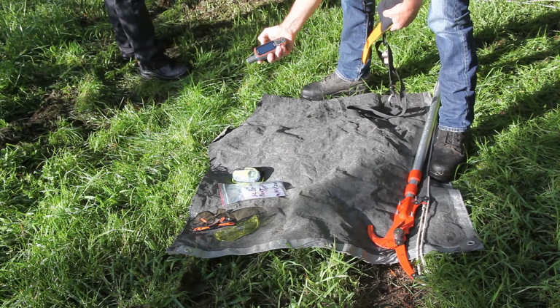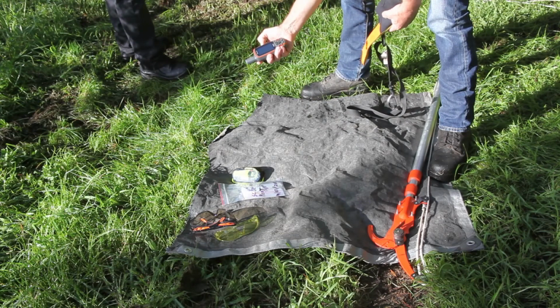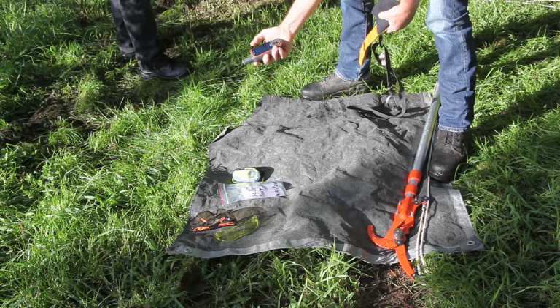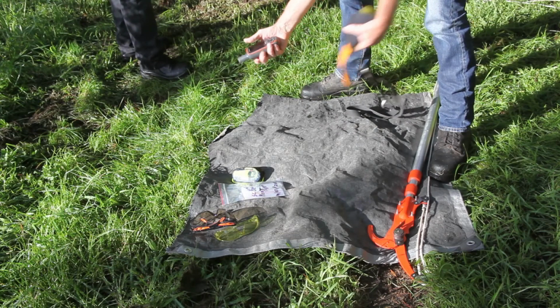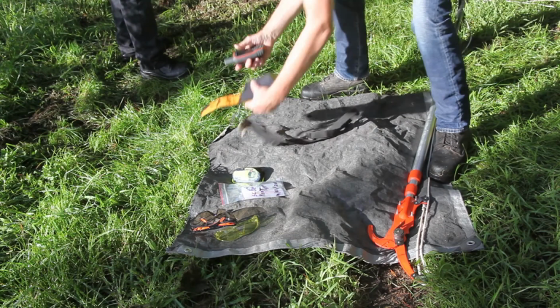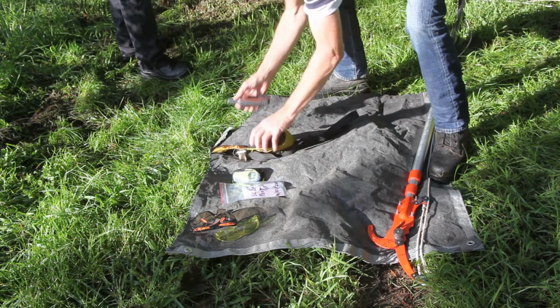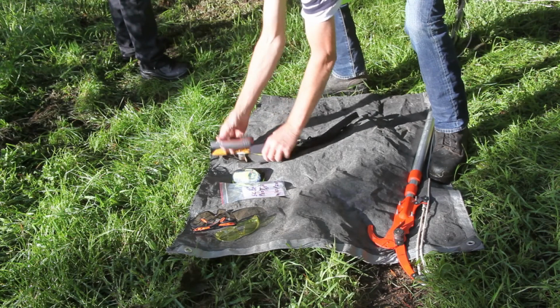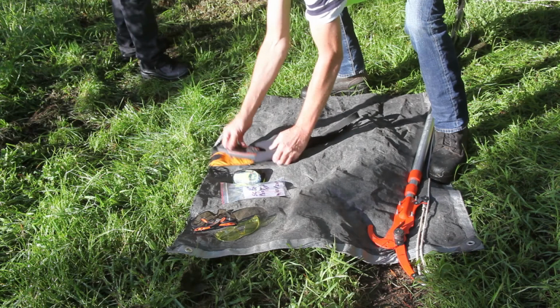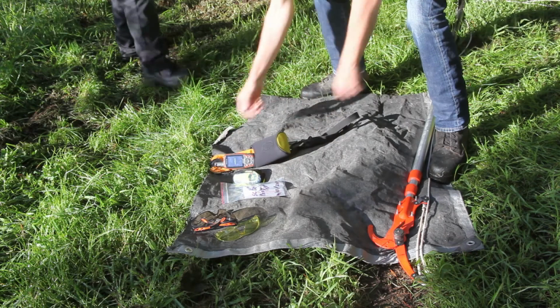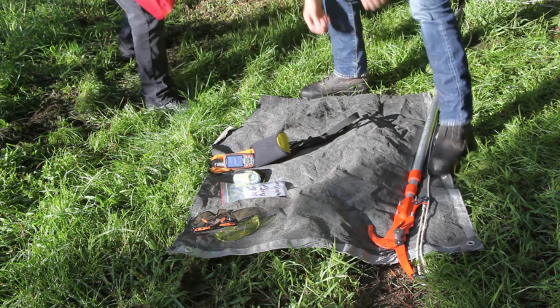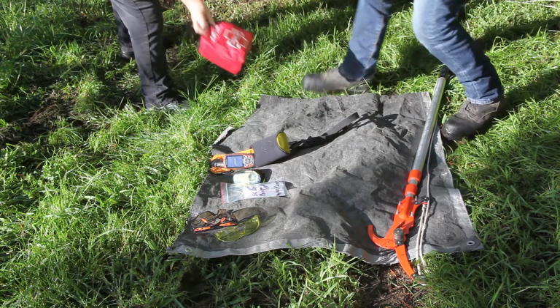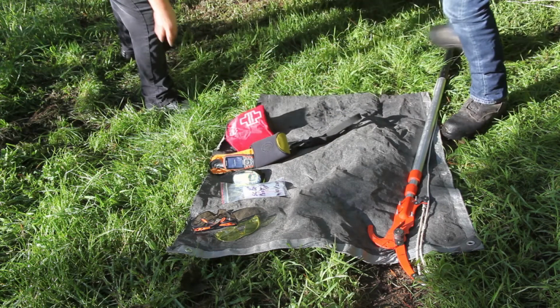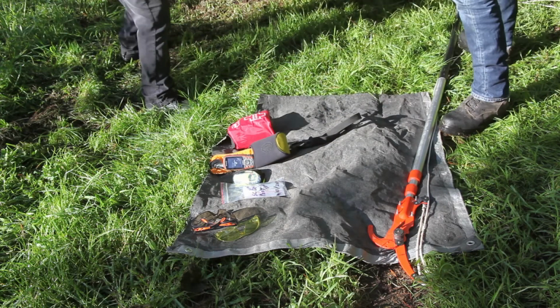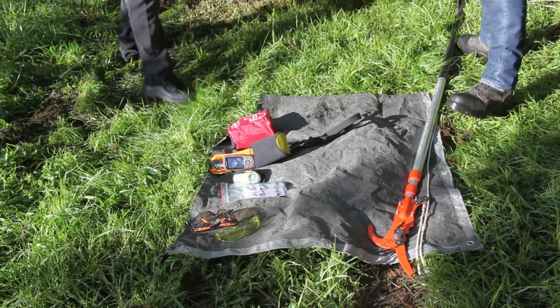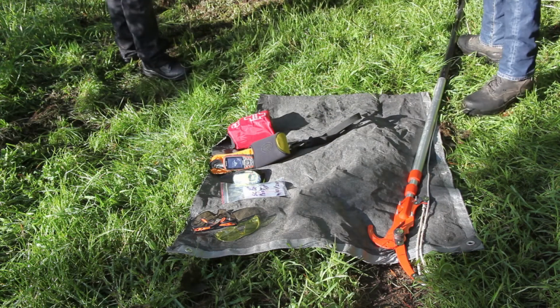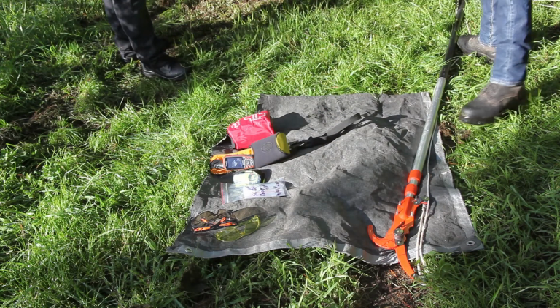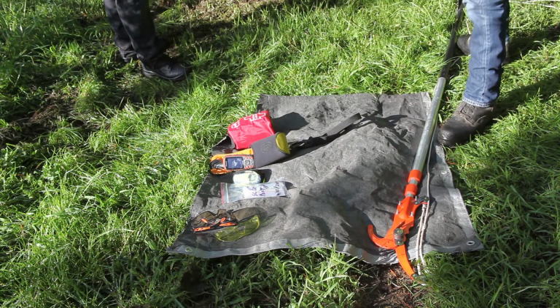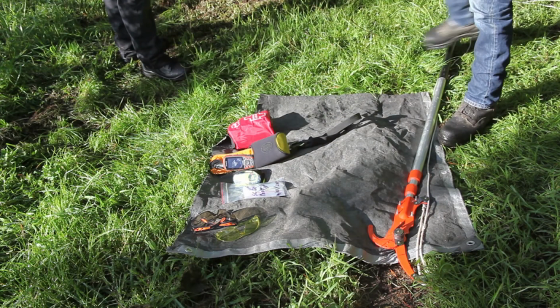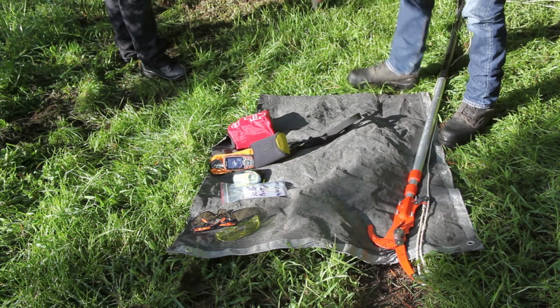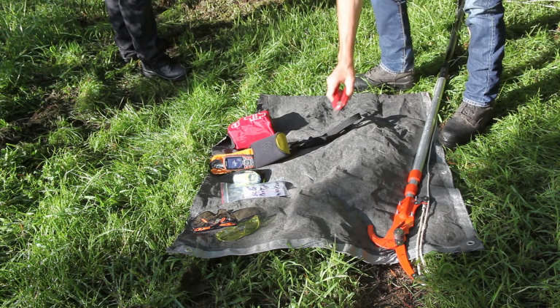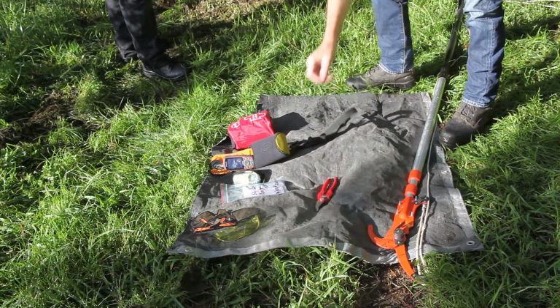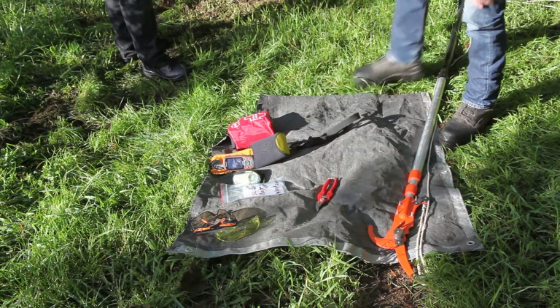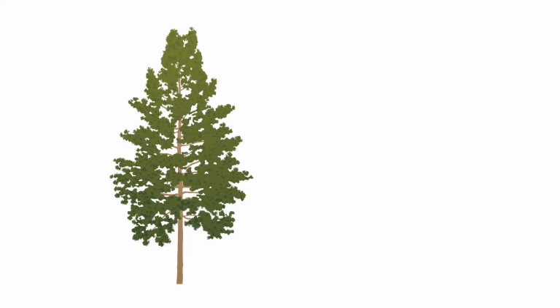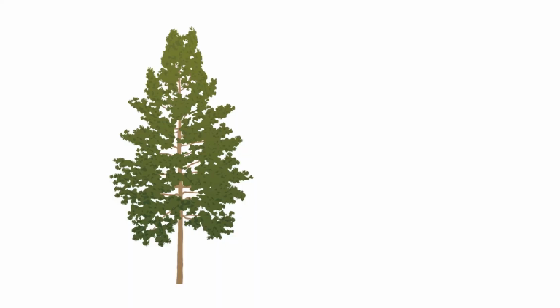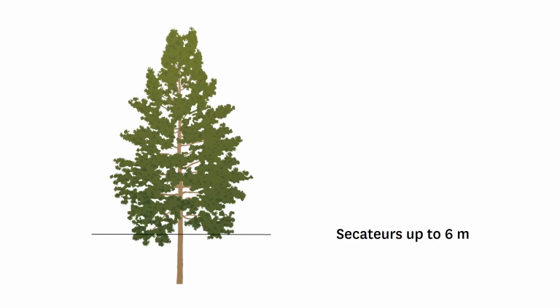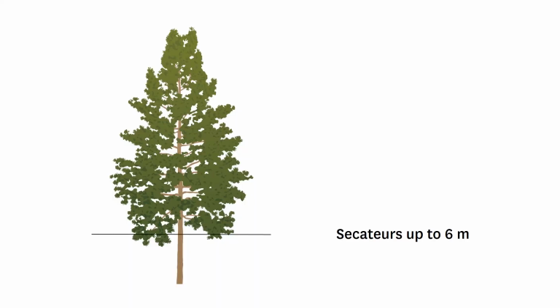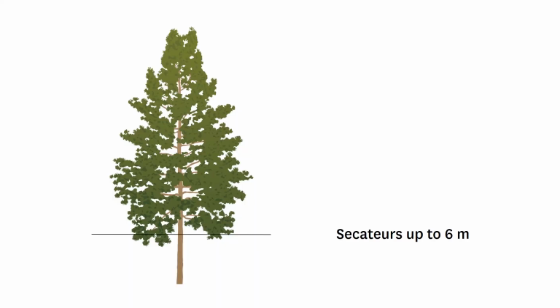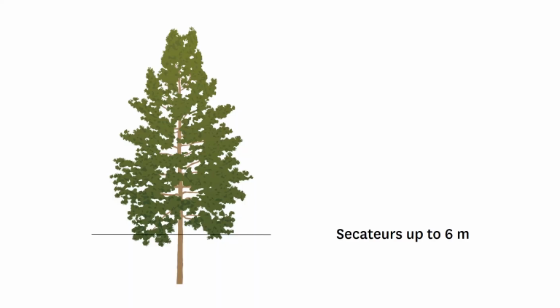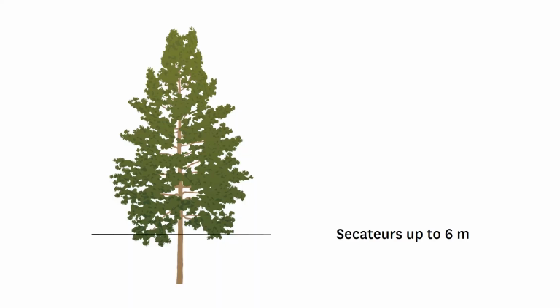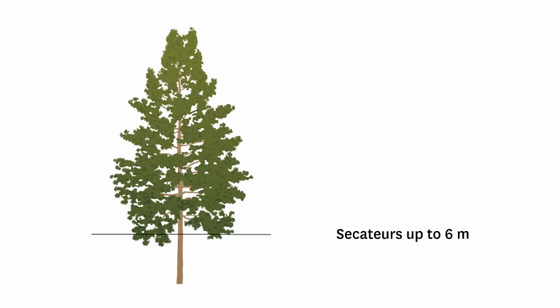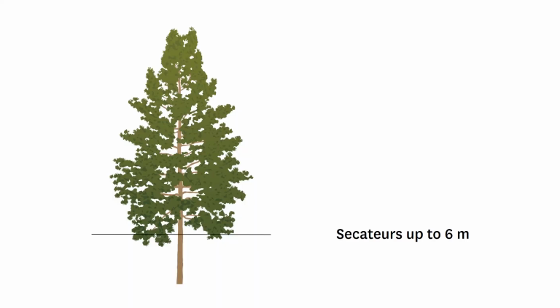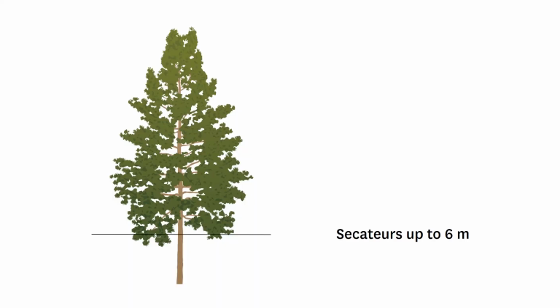Other gear should include a GPS with marked sampling locations, a map, phone, and PLB. Trees up to 6 metres are generally sampled by hand using secateurs.